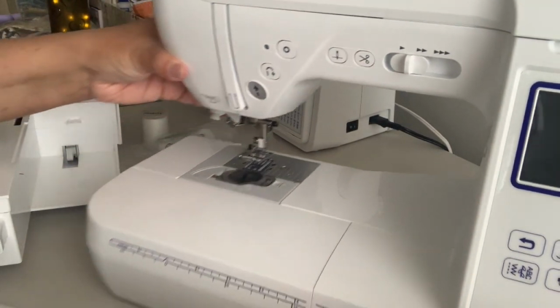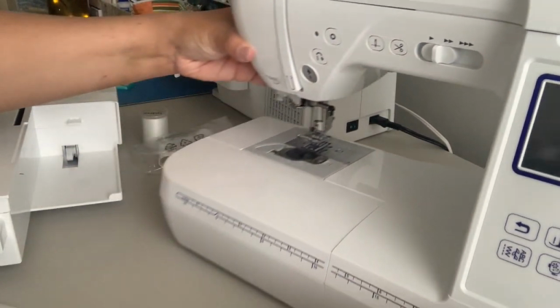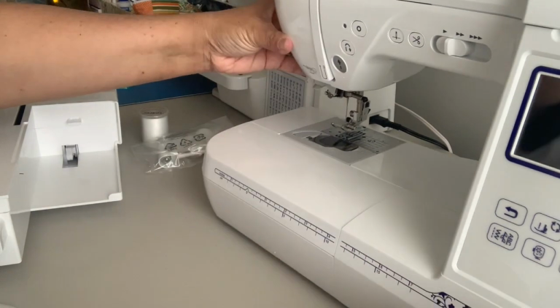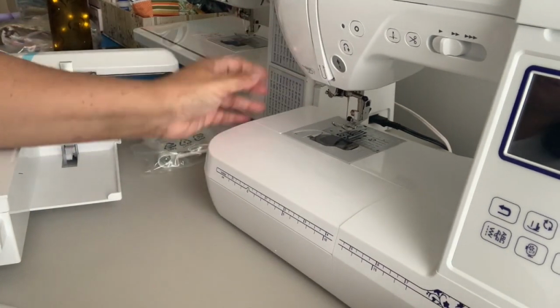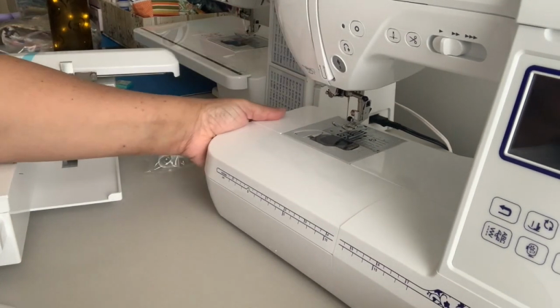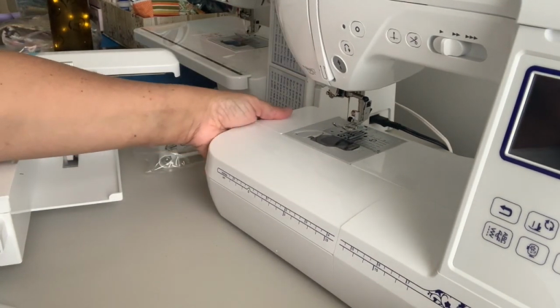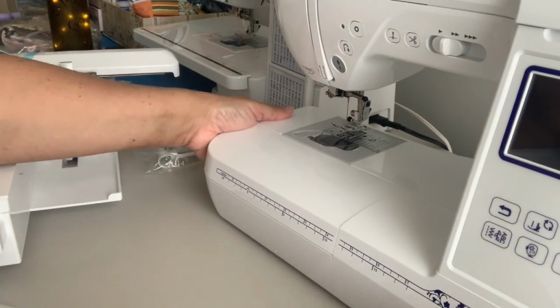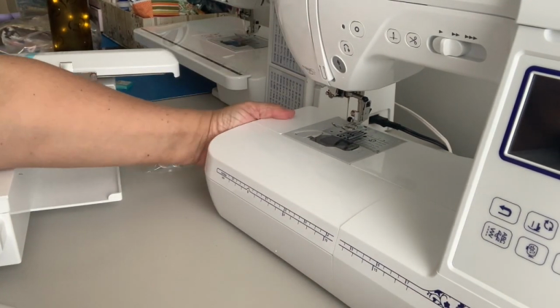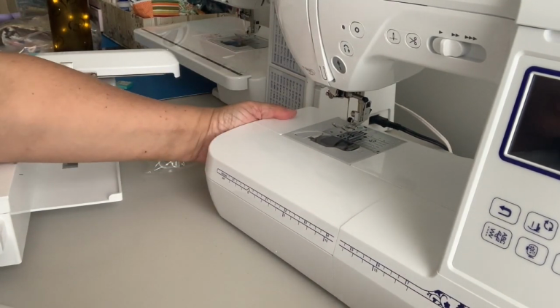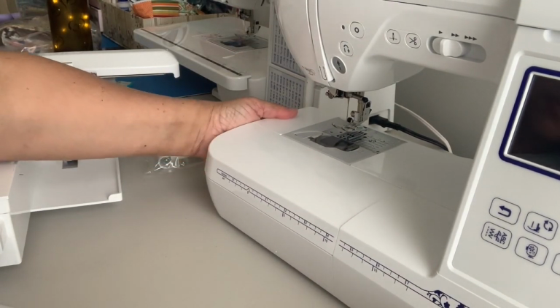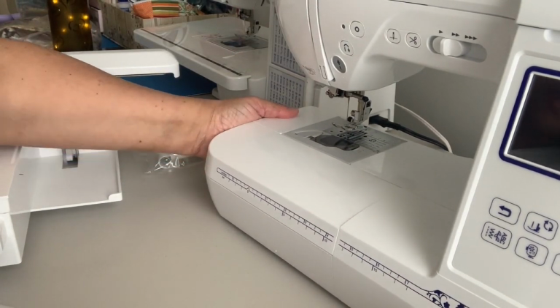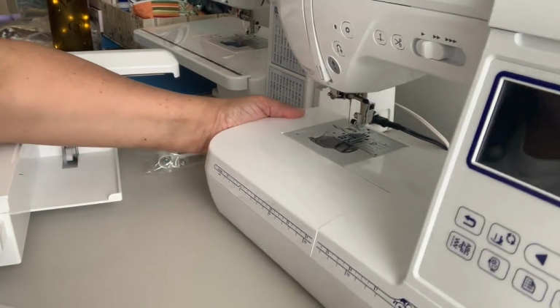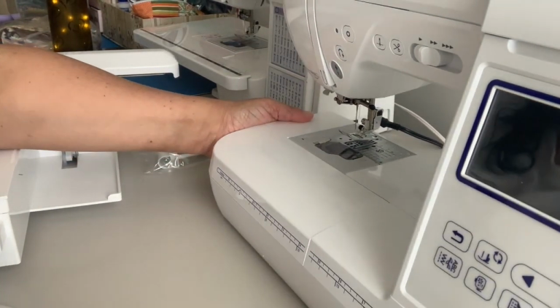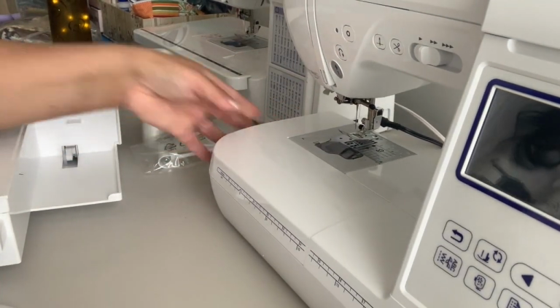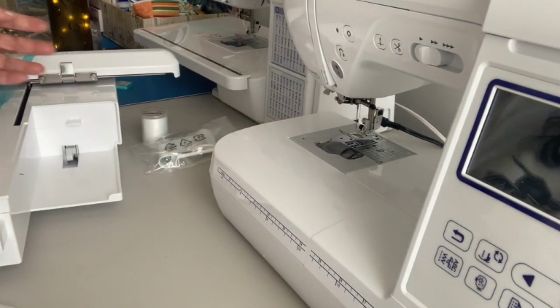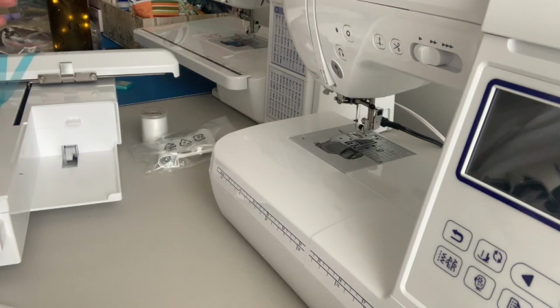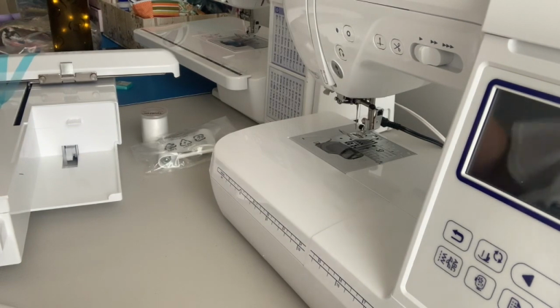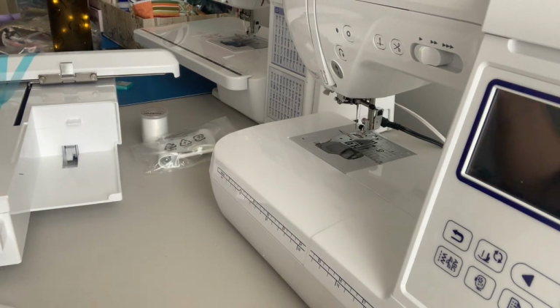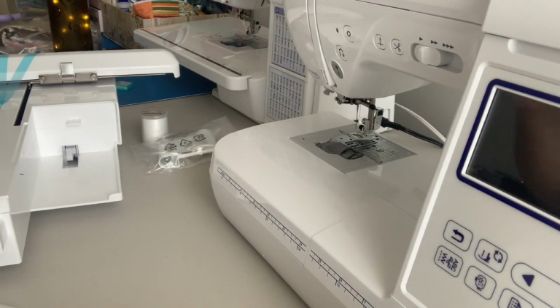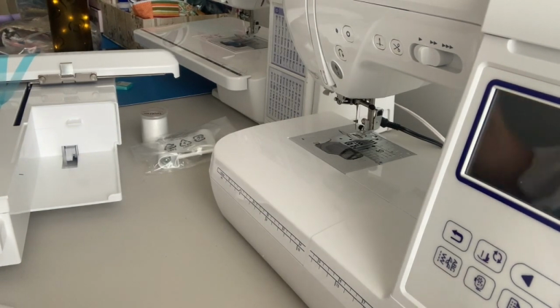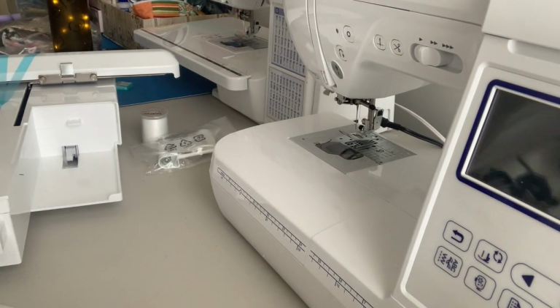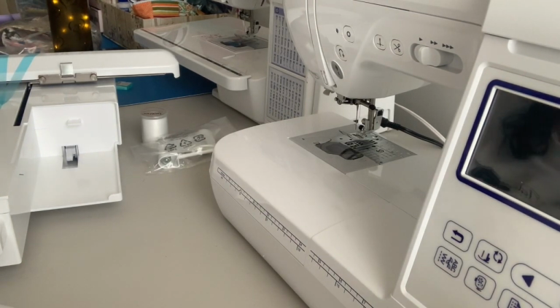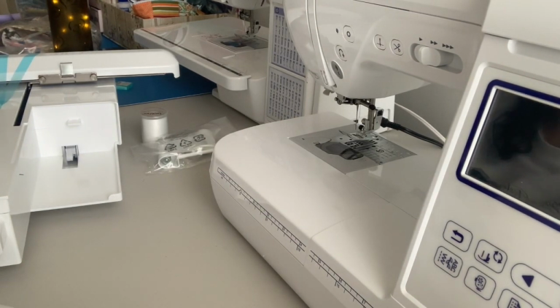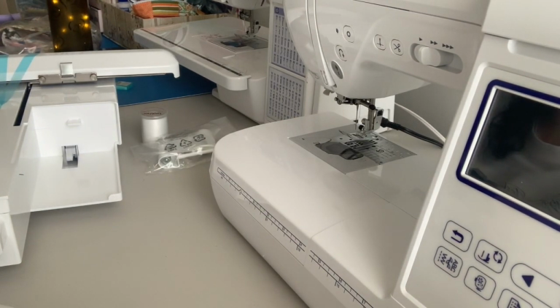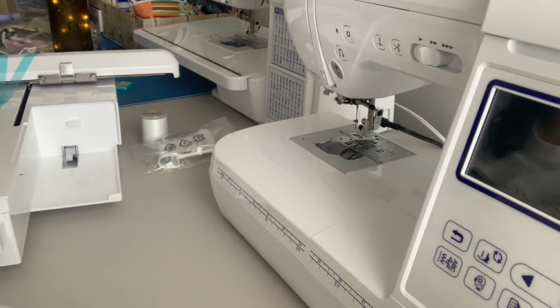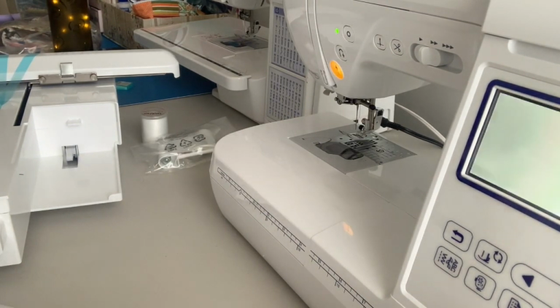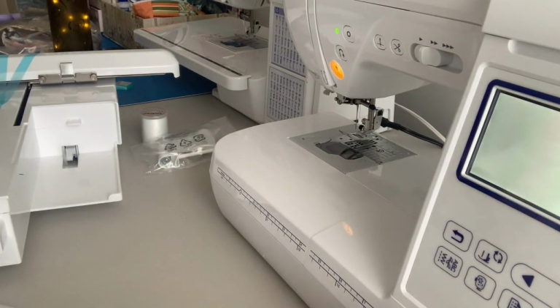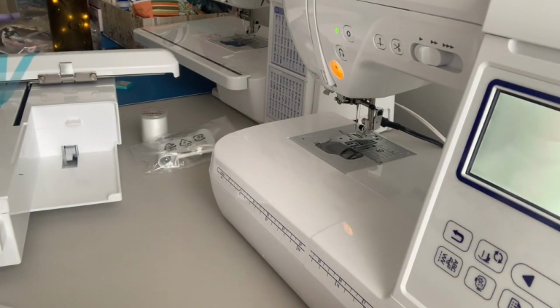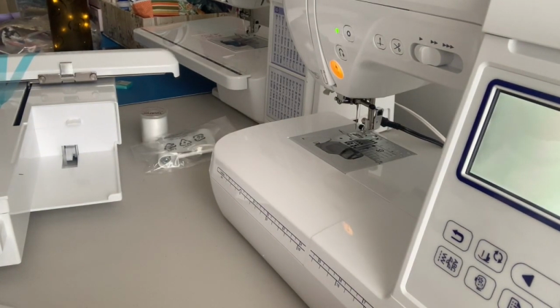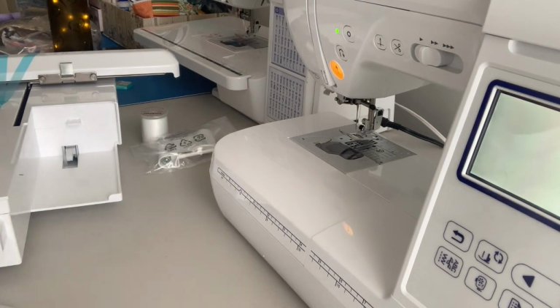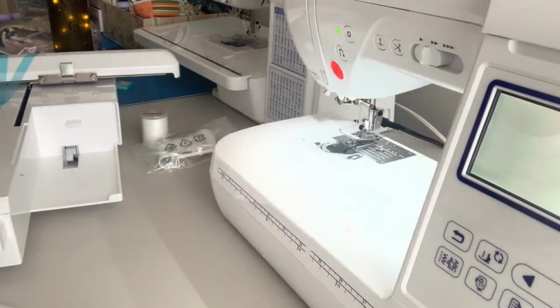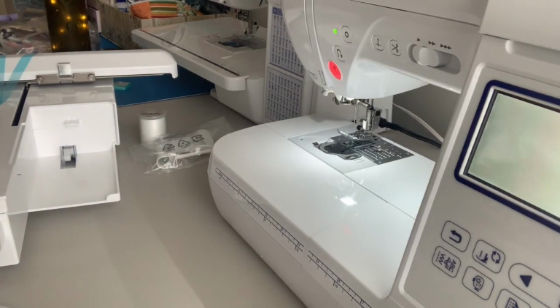I guess now it's time for me to read the directions and see how this baby works. I did plug it in already, so I guess I should see — does it turn on? Oh, it does! It turns on.